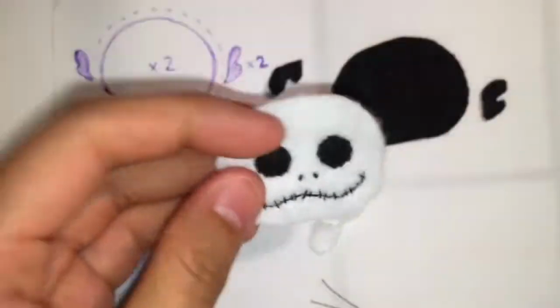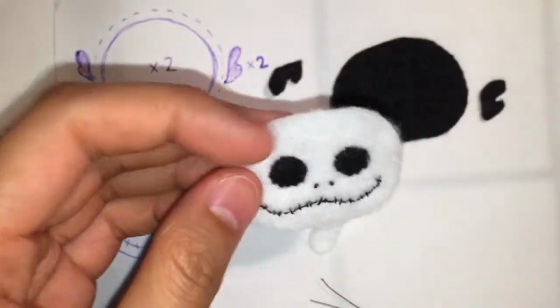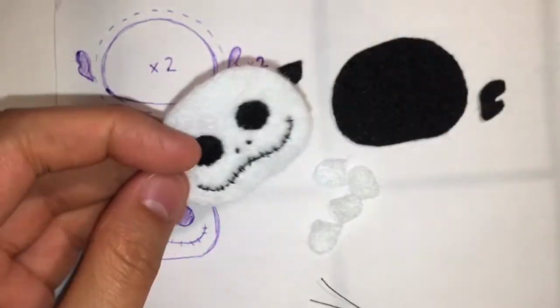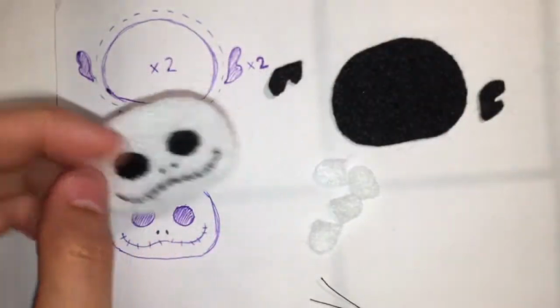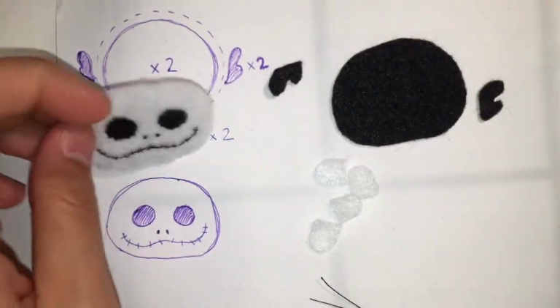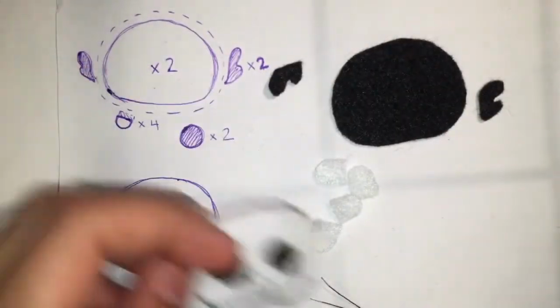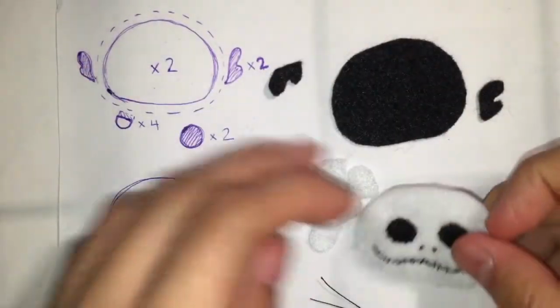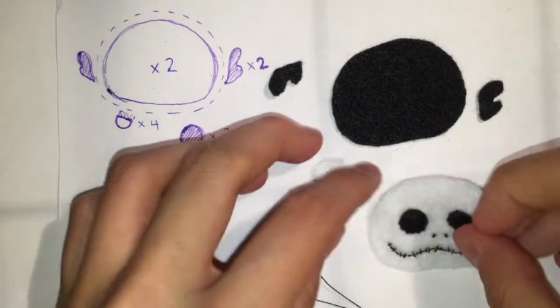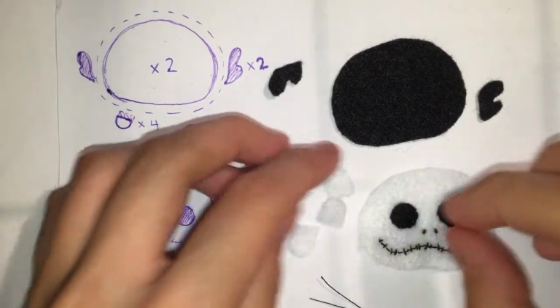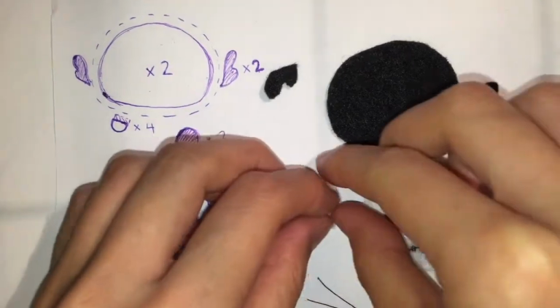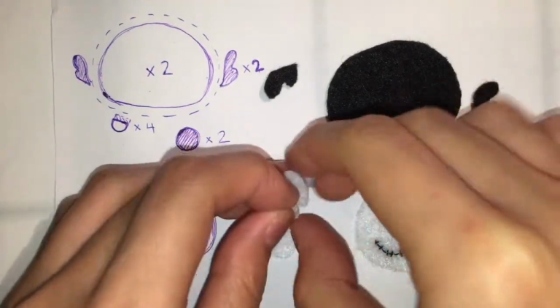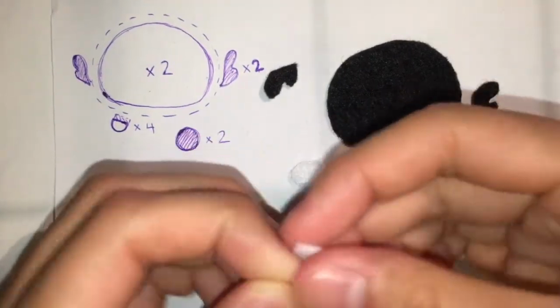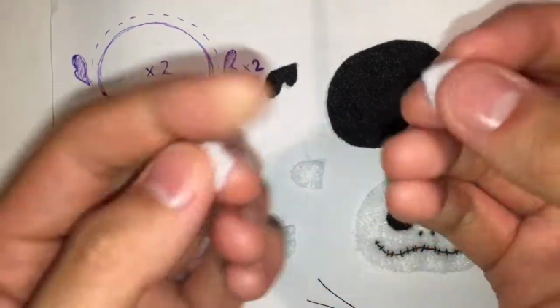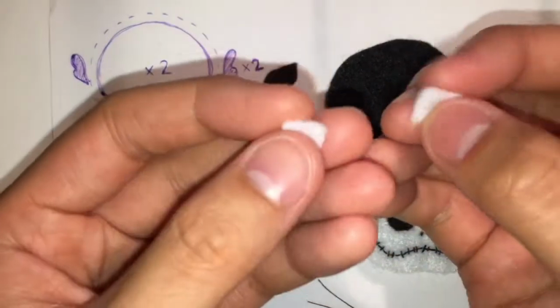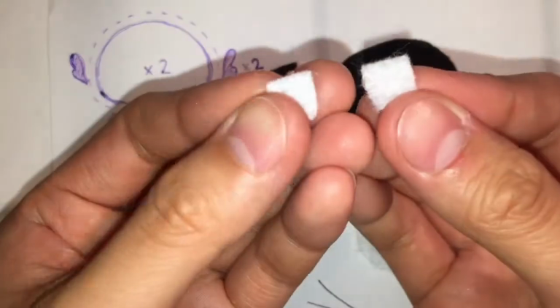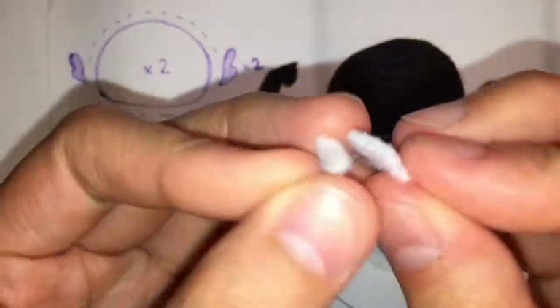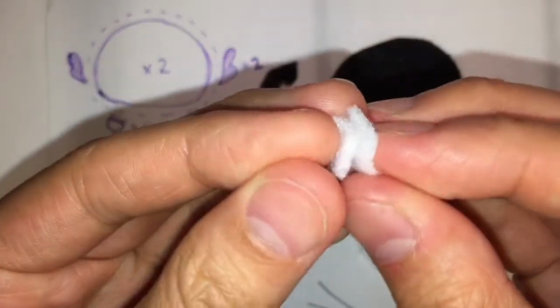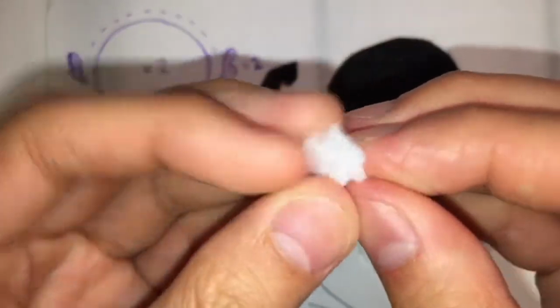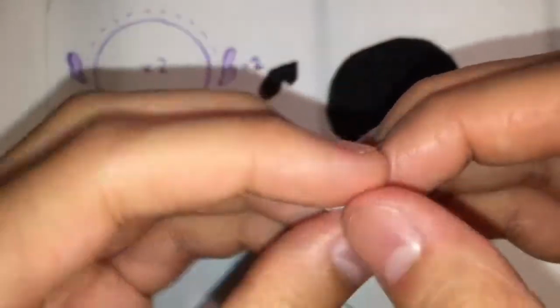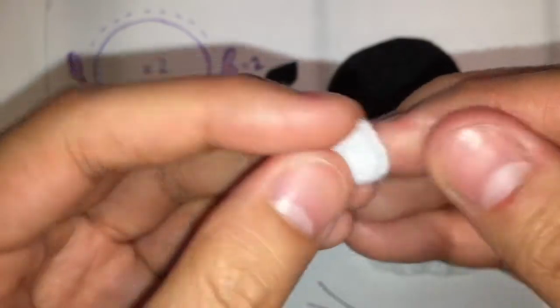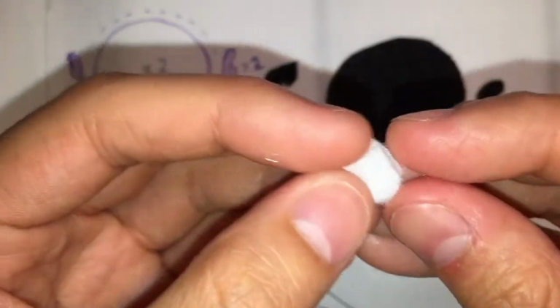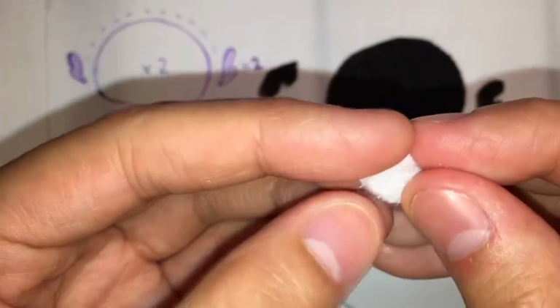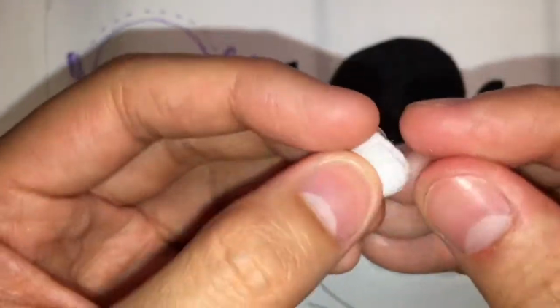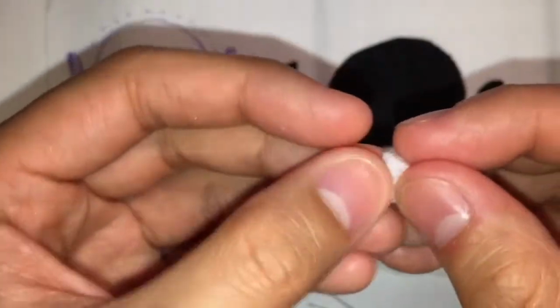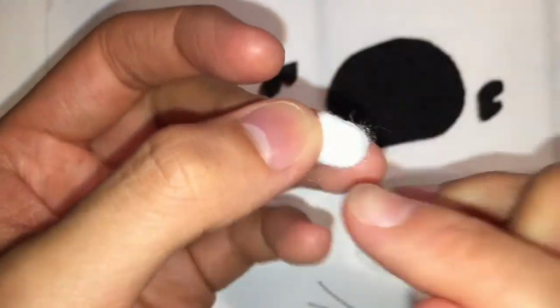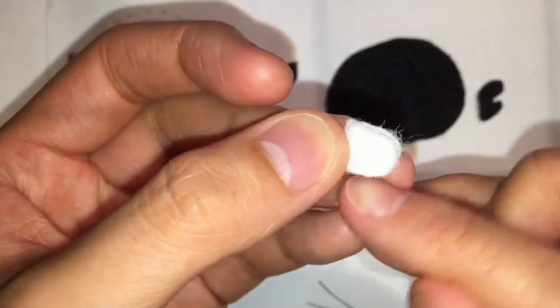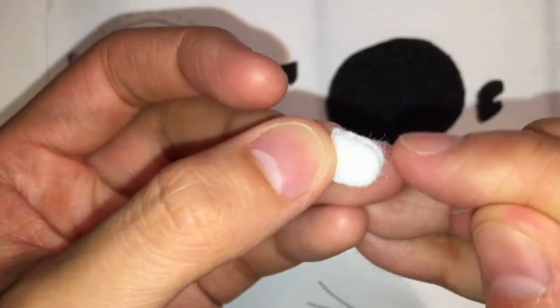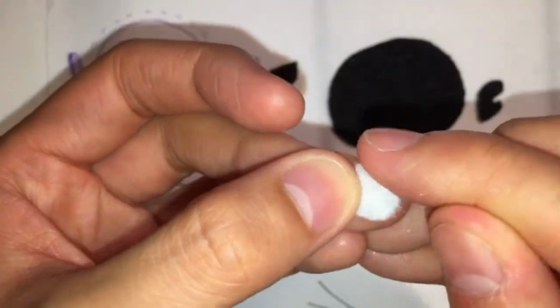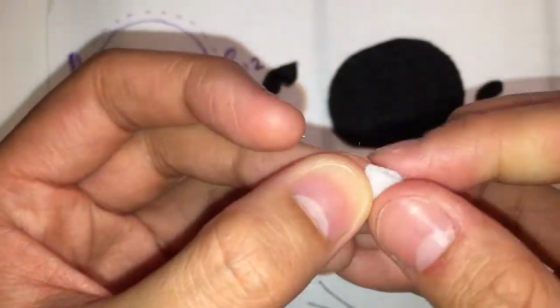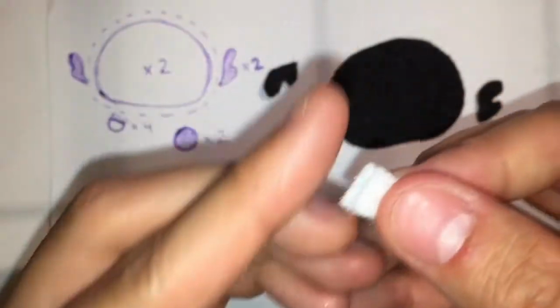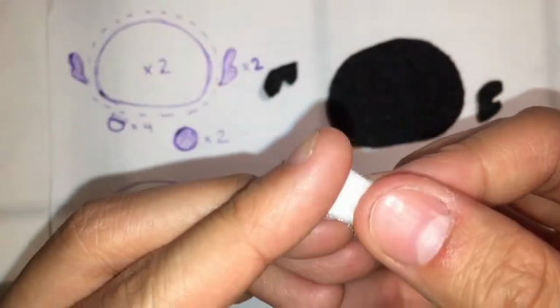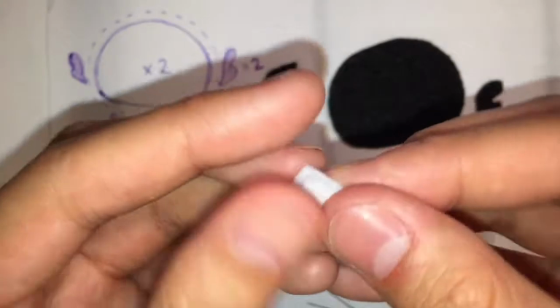The next step is to sew together our little feet pieces. You're going to take two of those pieces and sew them together using the overstitch on the U-shape part. You don't have to sew the straight part closed.